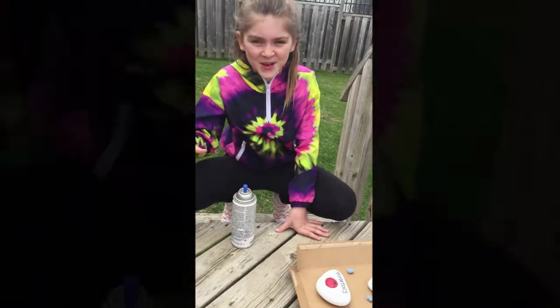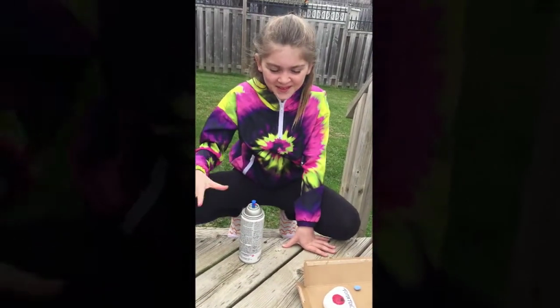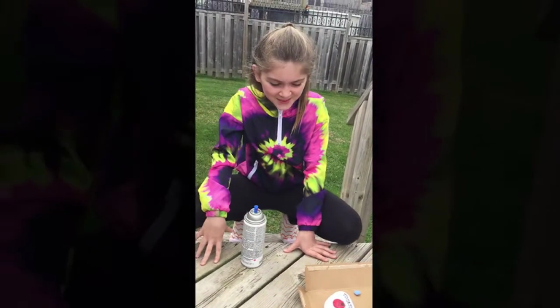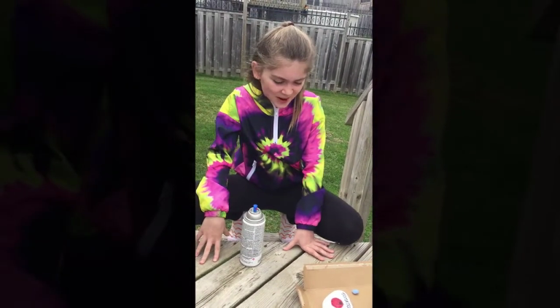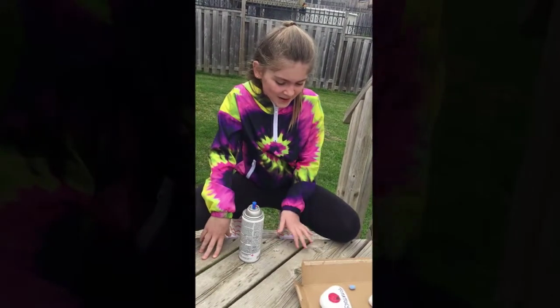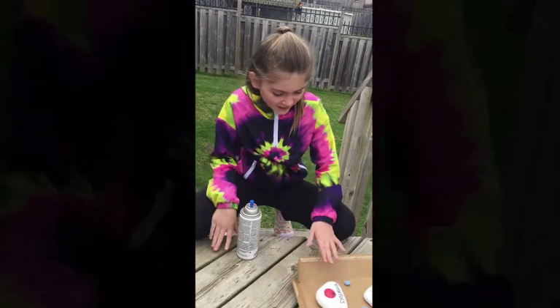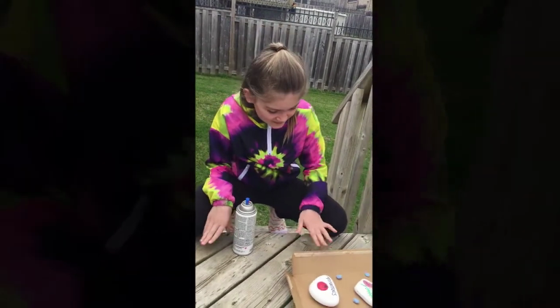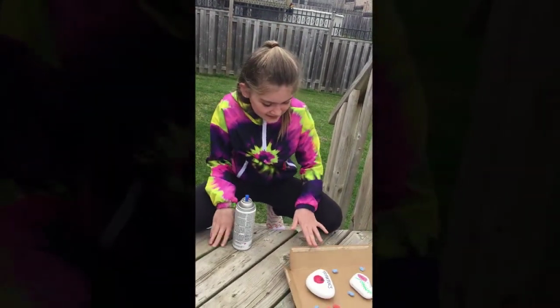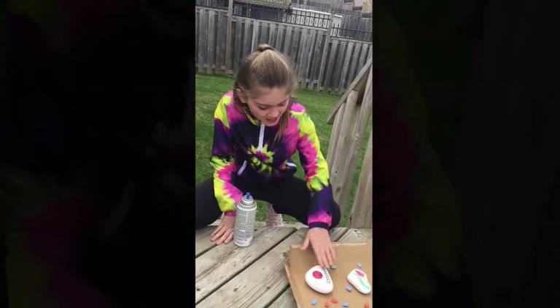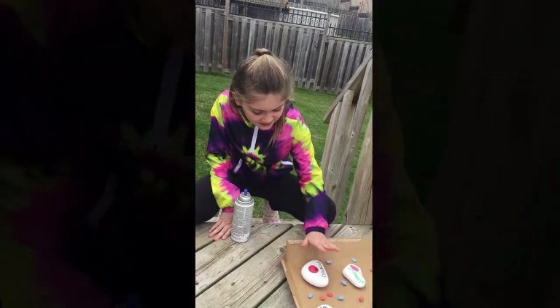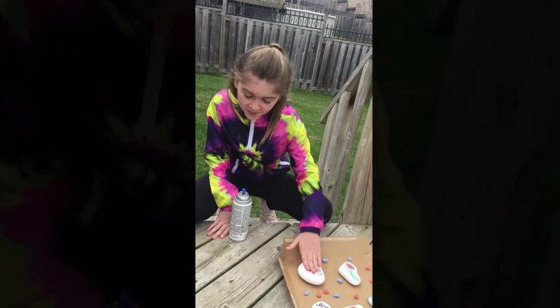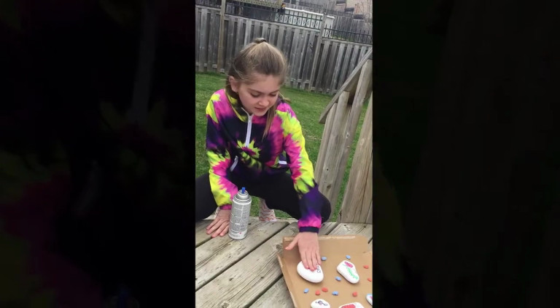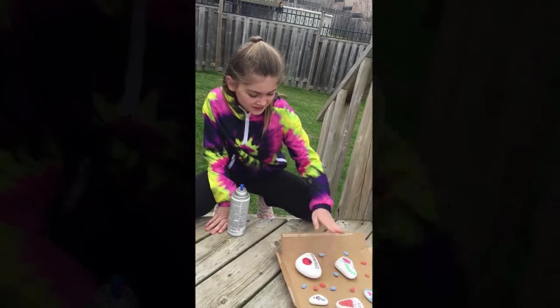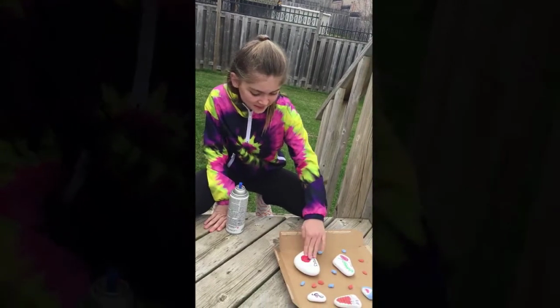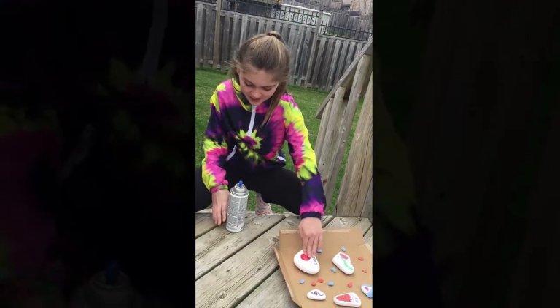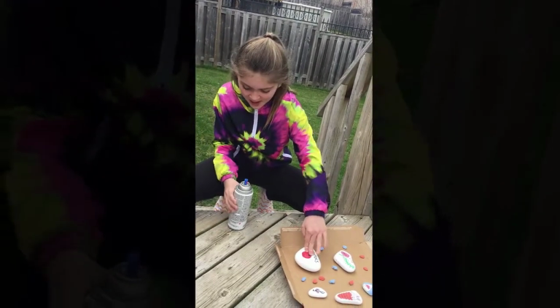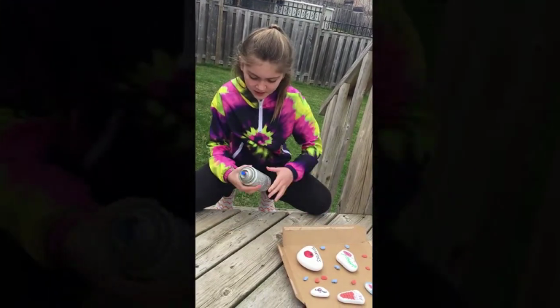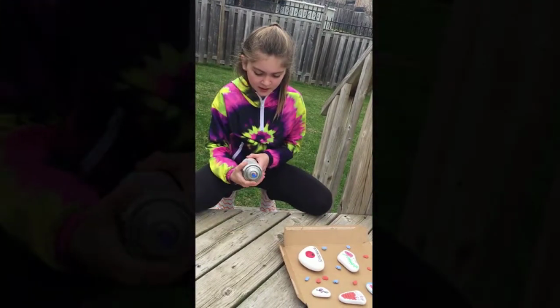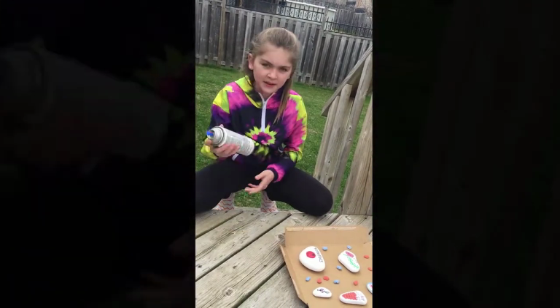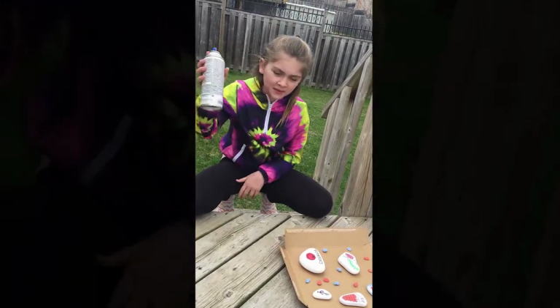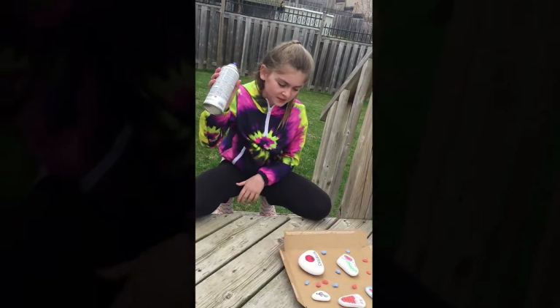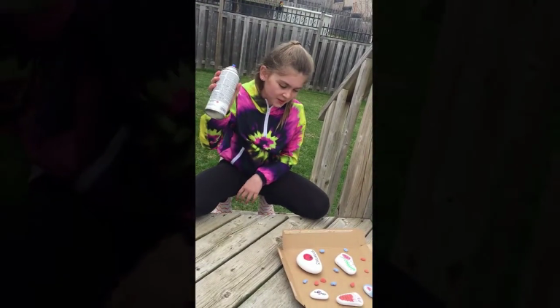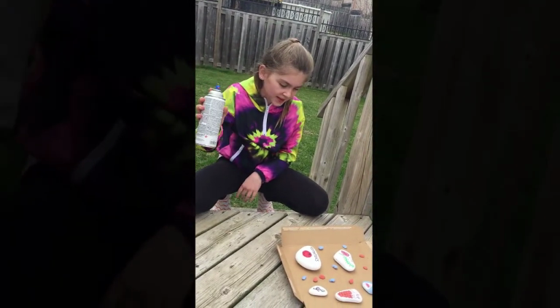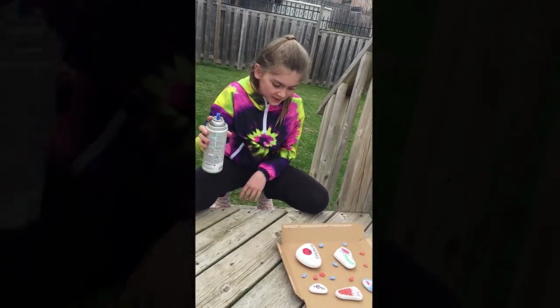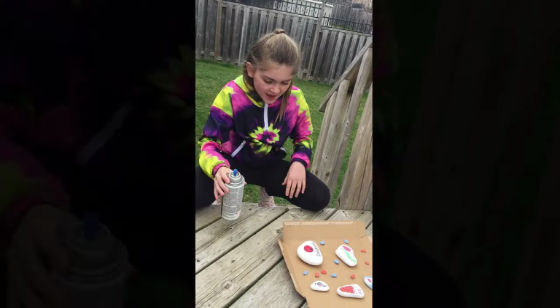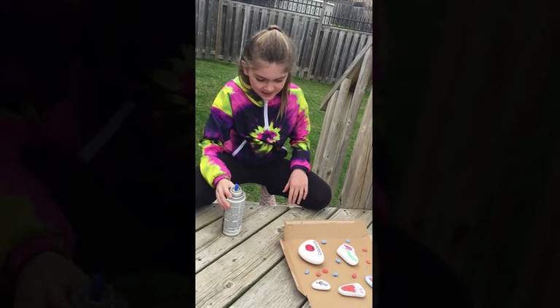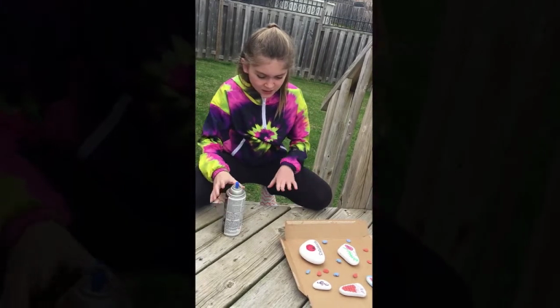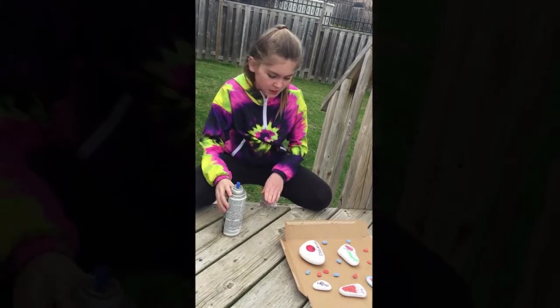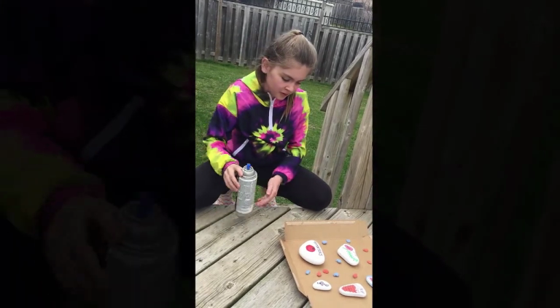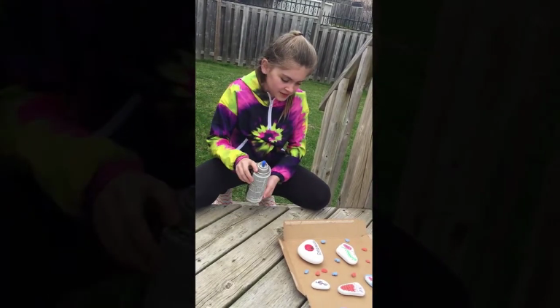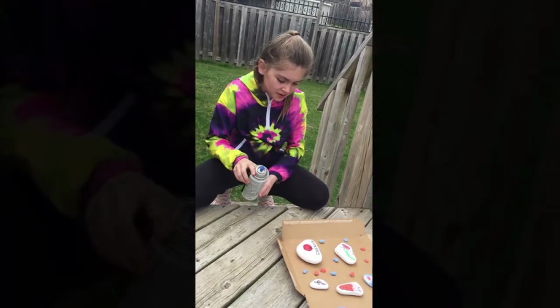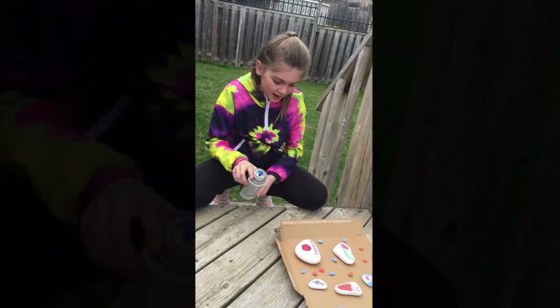So we let the rocks dry overnight, all the designs, so the paint can dry completely. Now that it's dried completely, we're going to spray it with acrylic enamel. You want to spray it about 30 centimeters away.